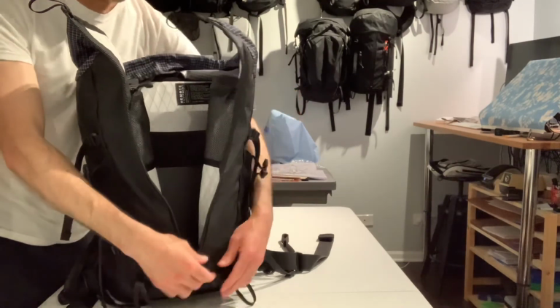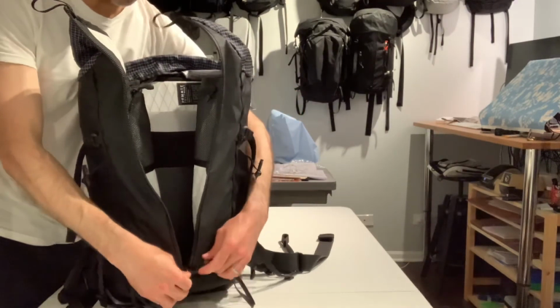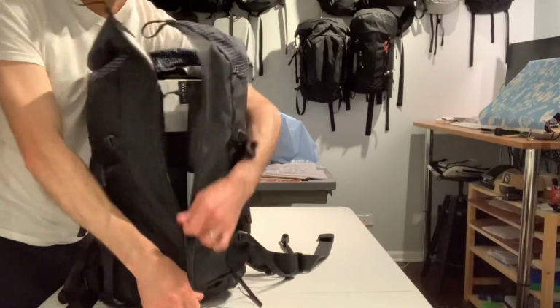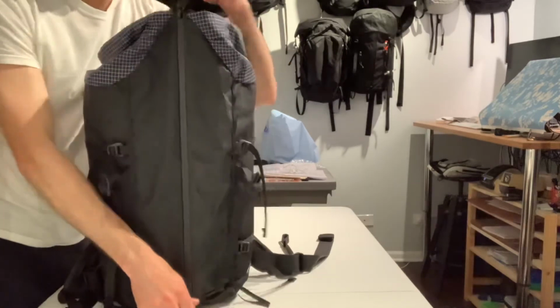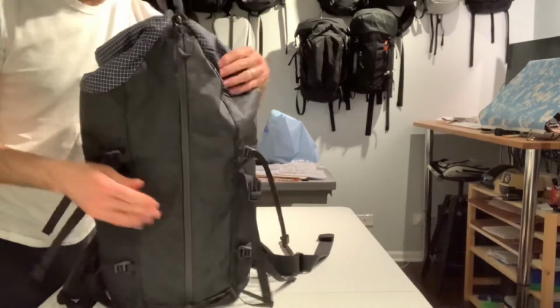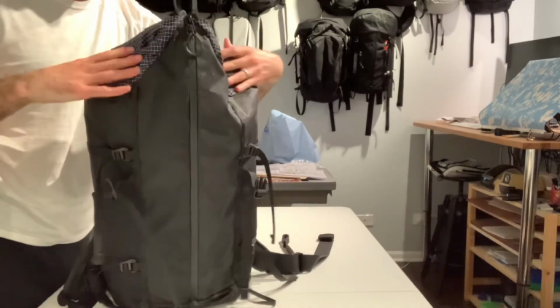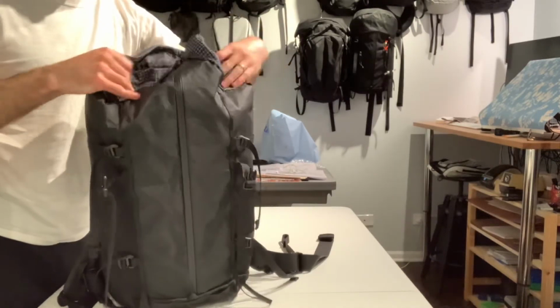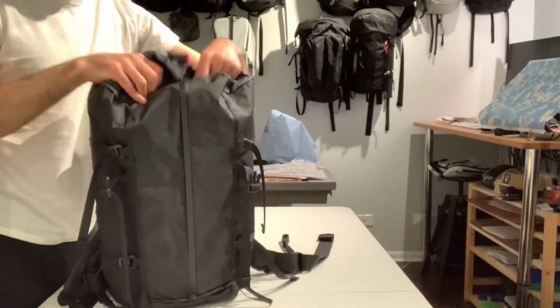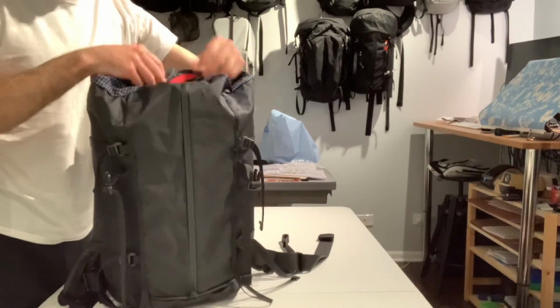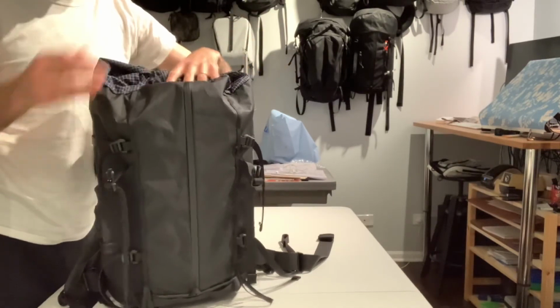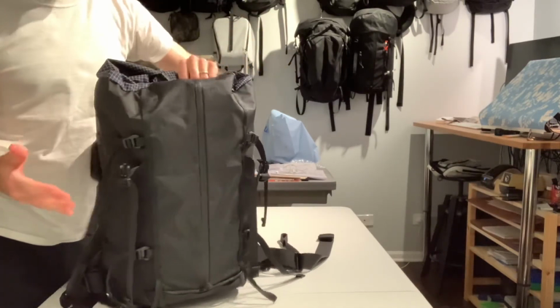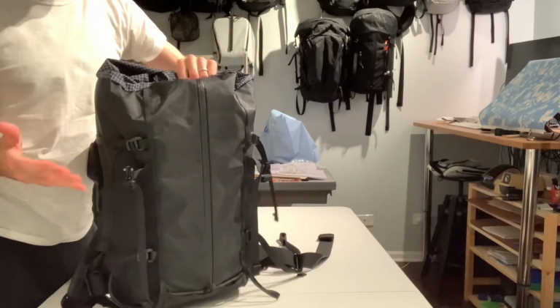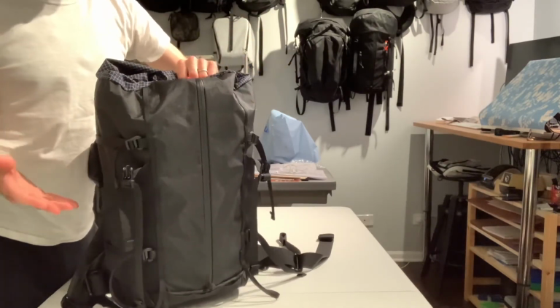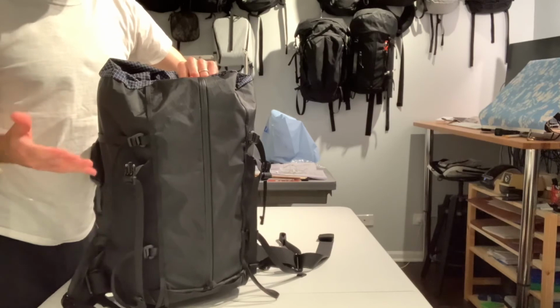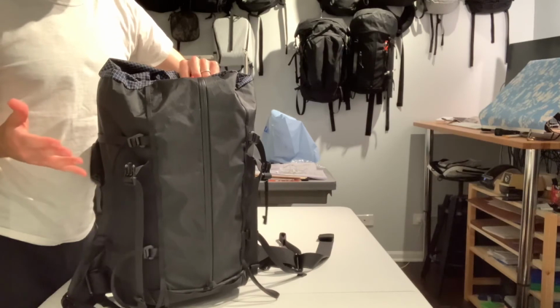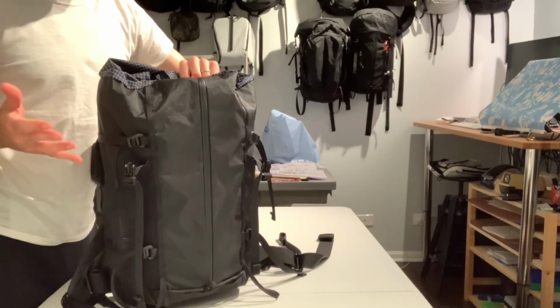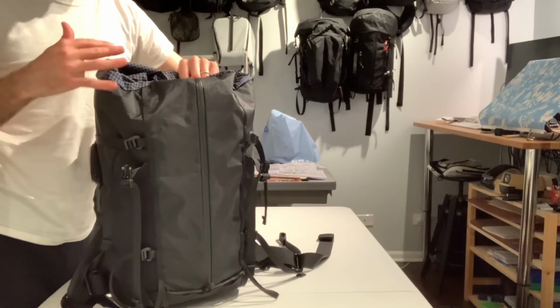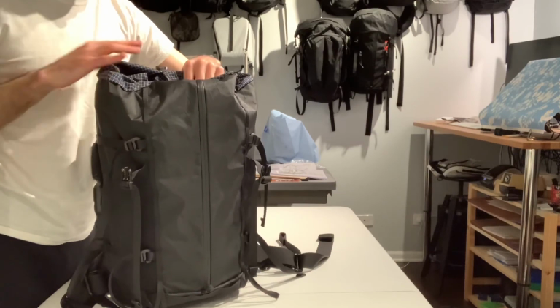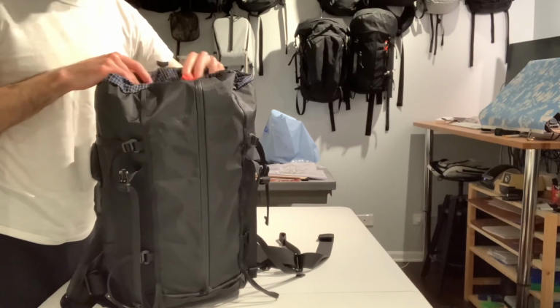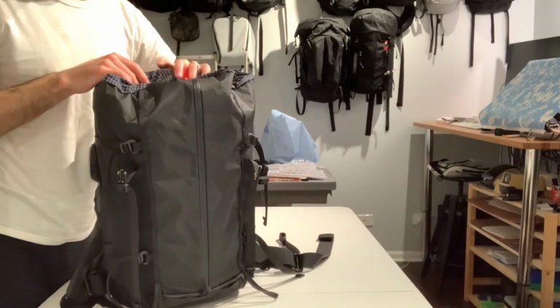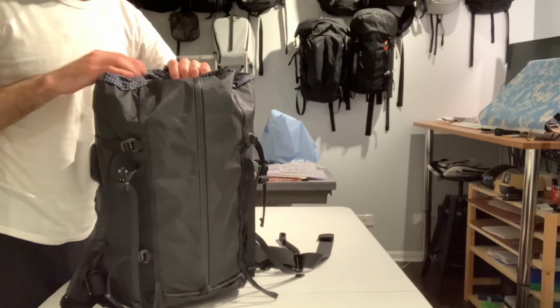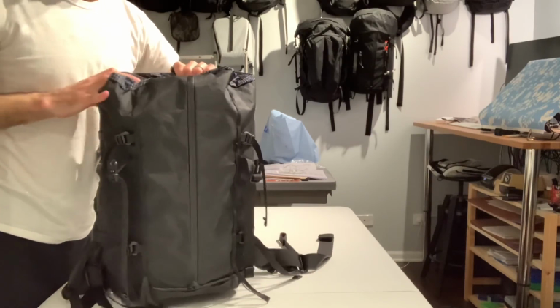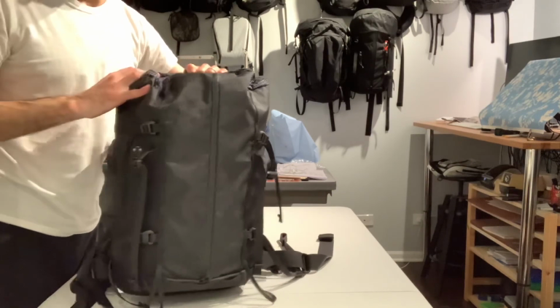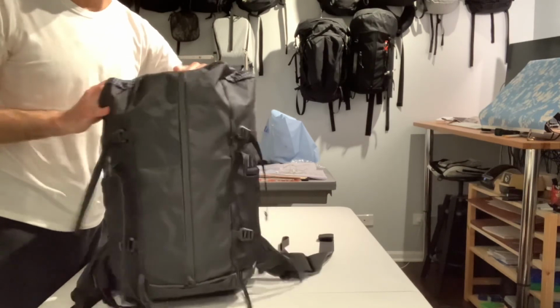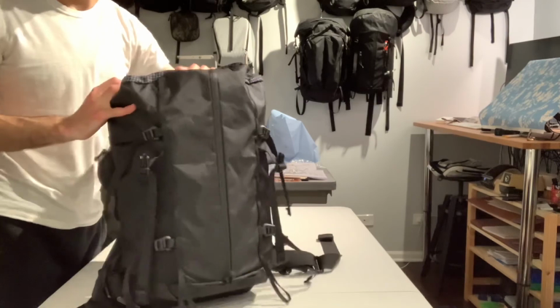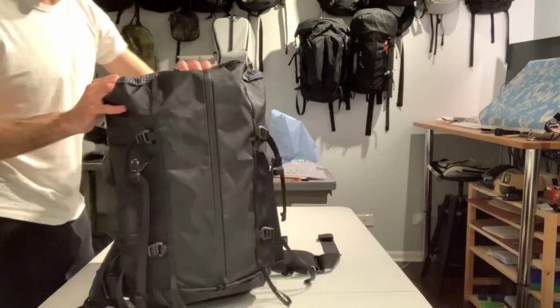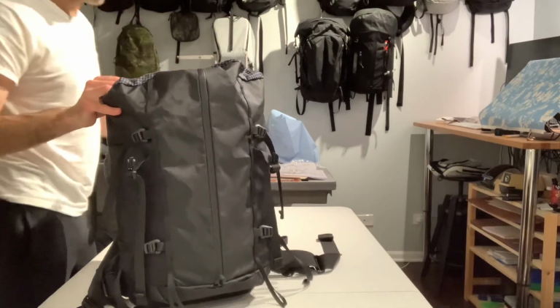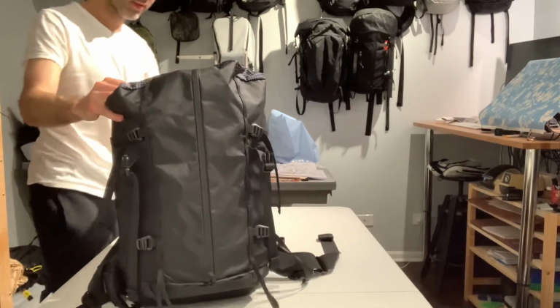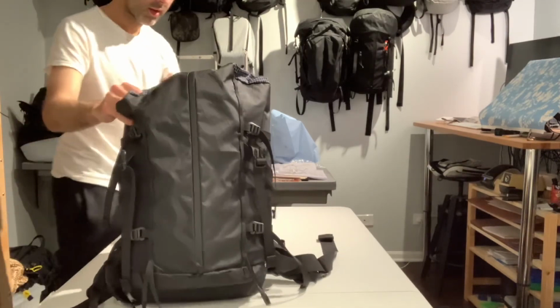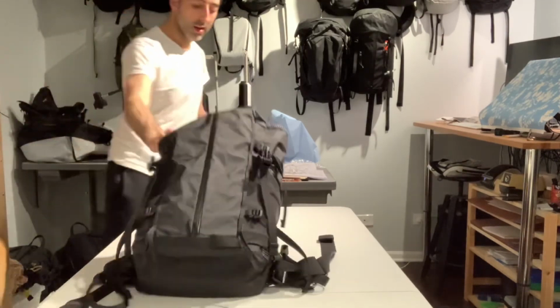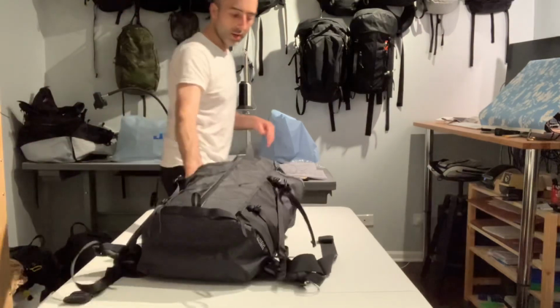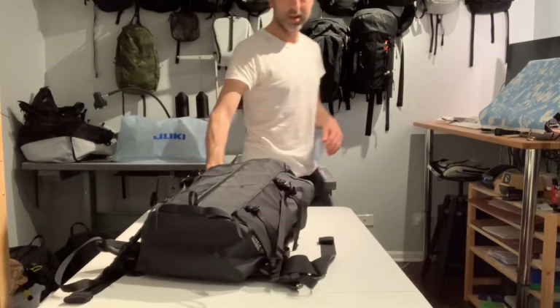I hope this helps everyone get a little more insight into why we designed the OR kits the way we did. Please let me know if you have any additional questions, and thank you.